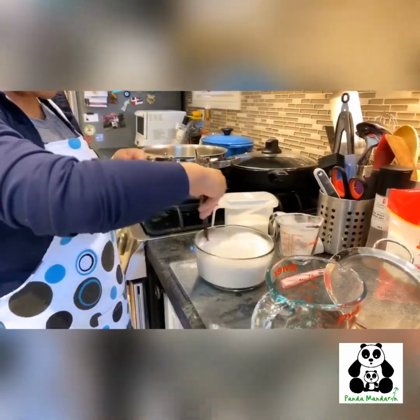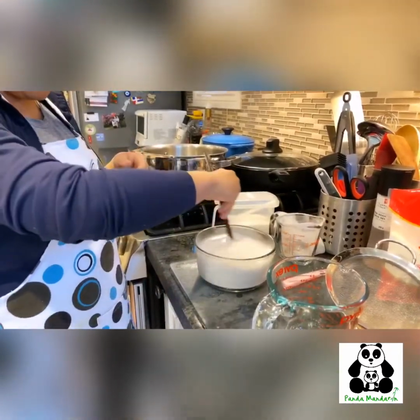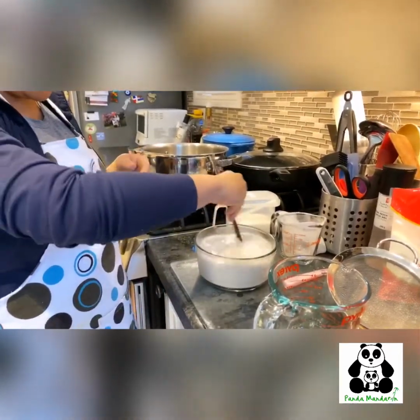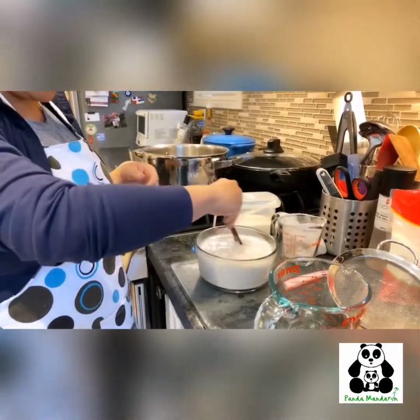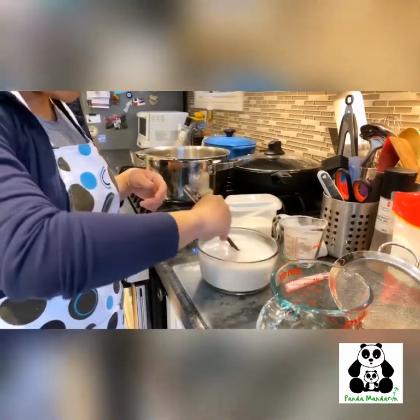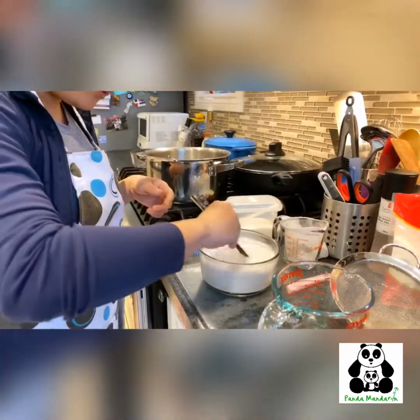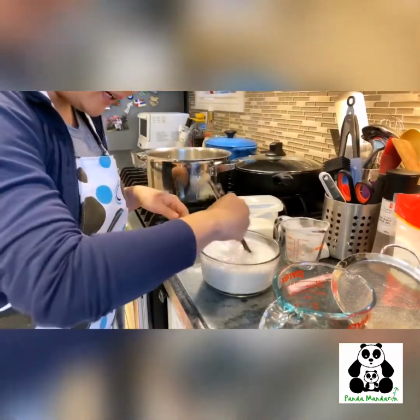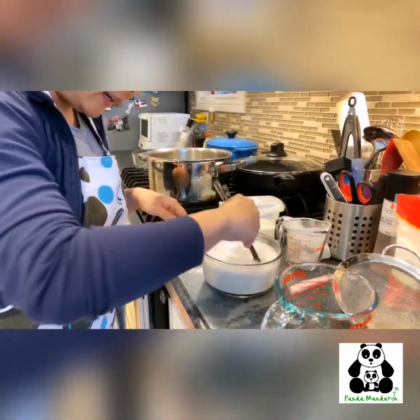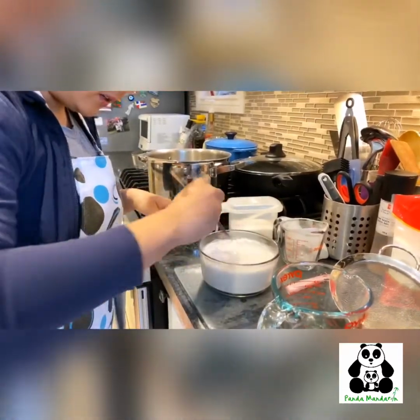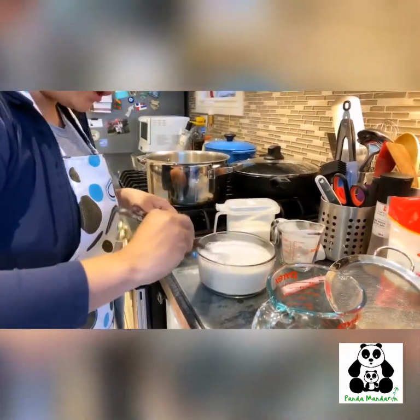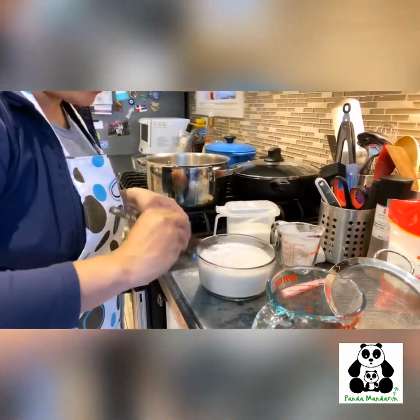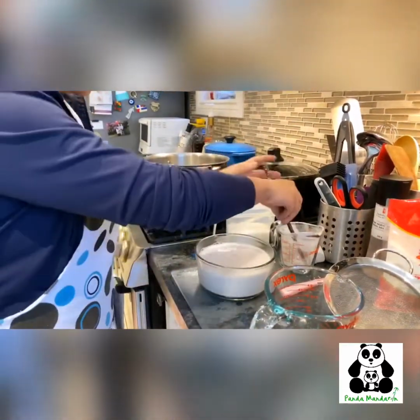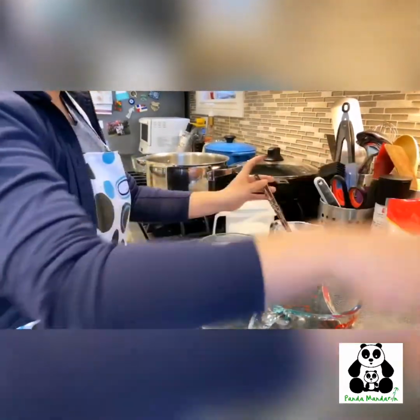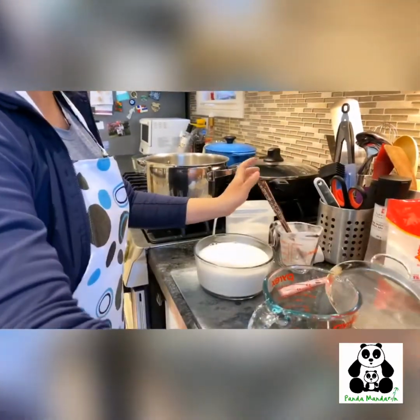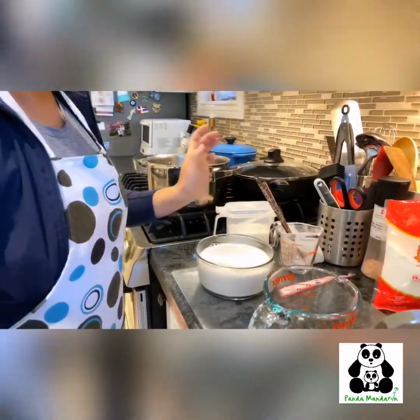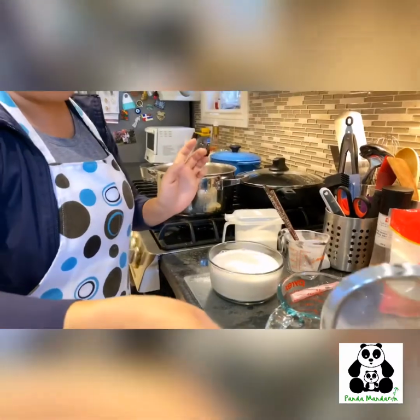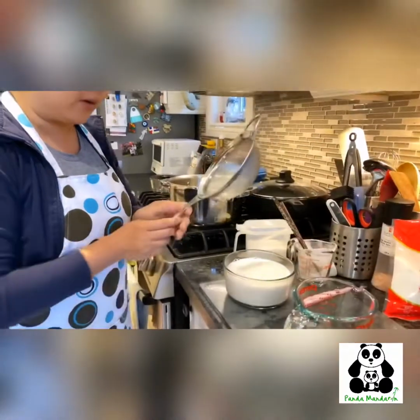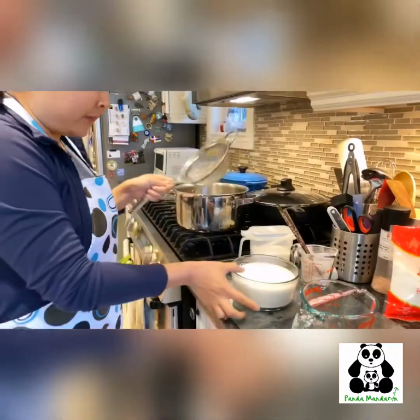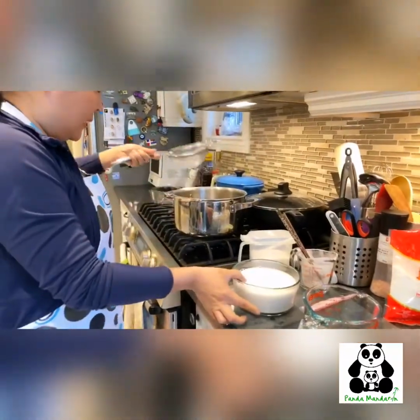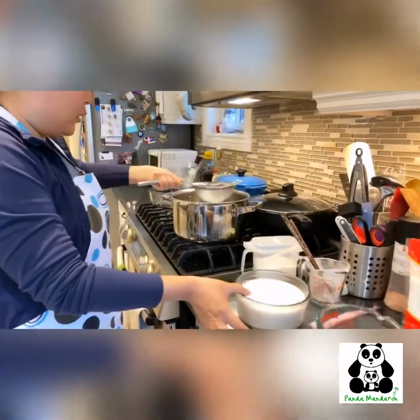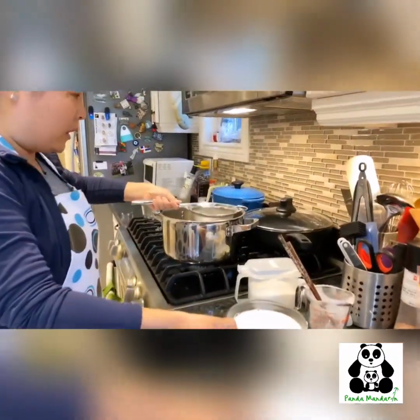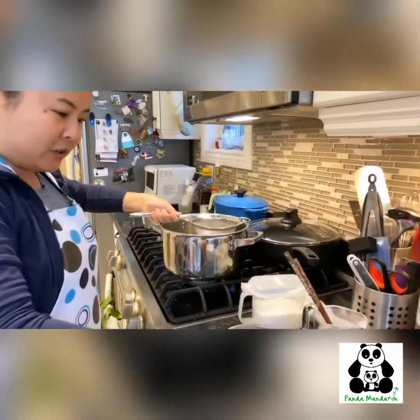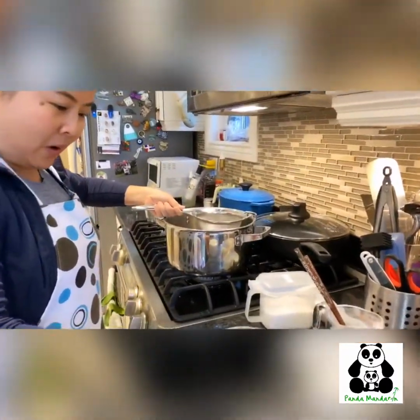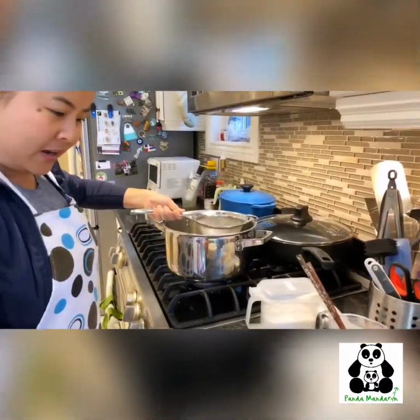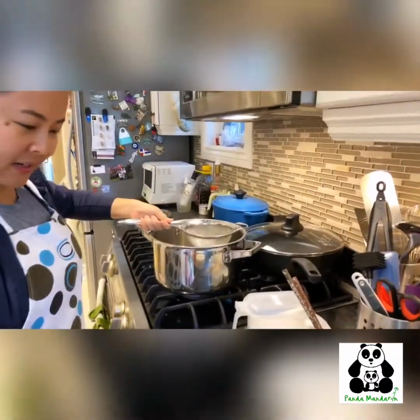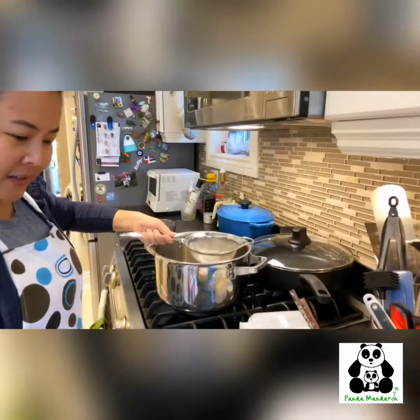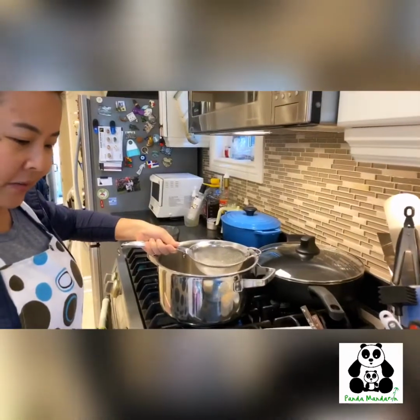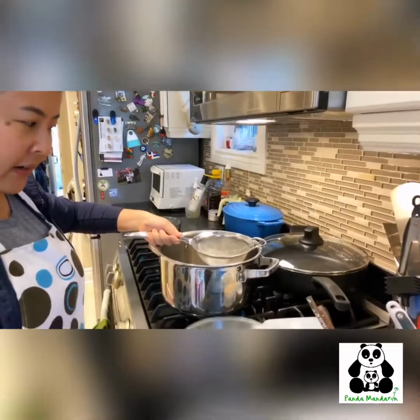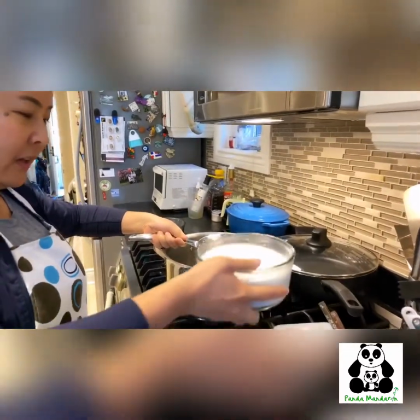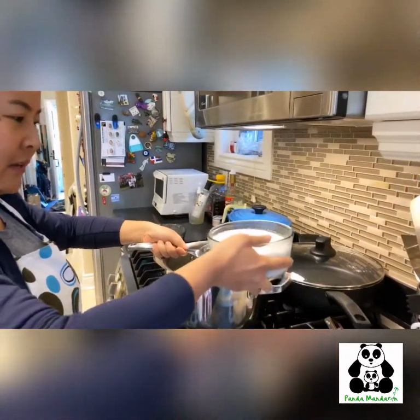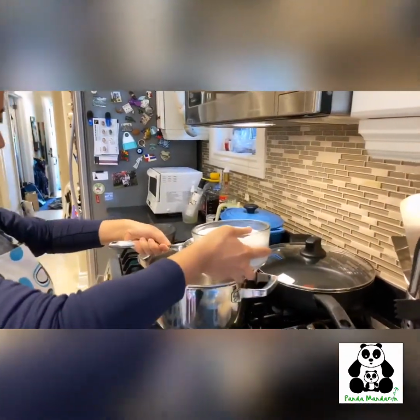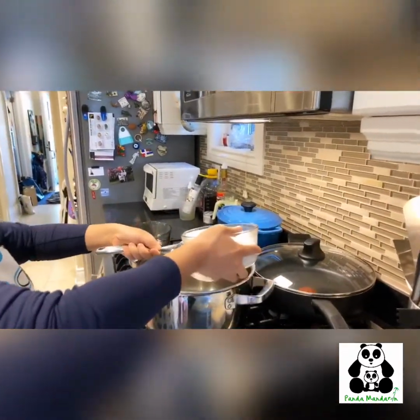All right. So the next thing you do is you use a strainer like this — a metal one. And you pour it into a pot so that you get rid of any of the clumps that didn't mix together well.